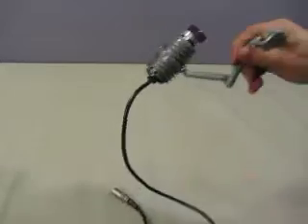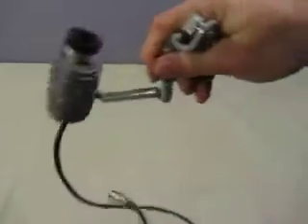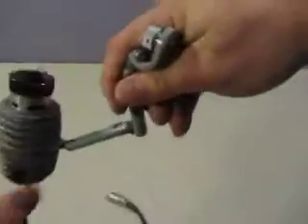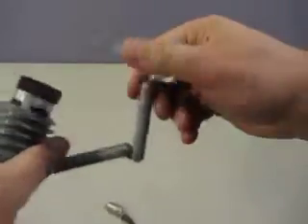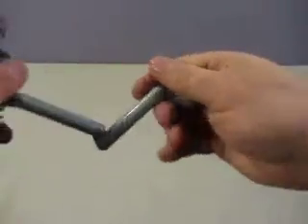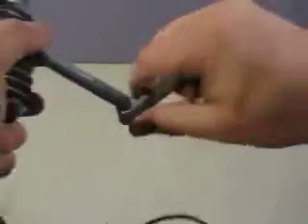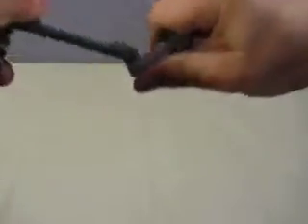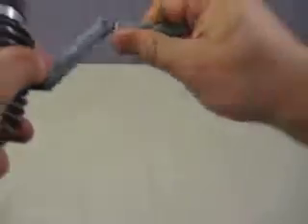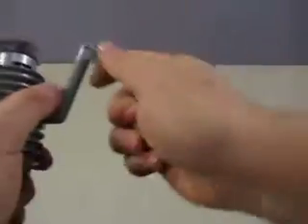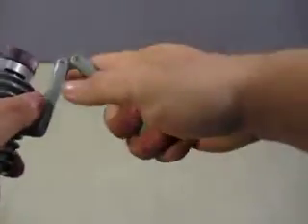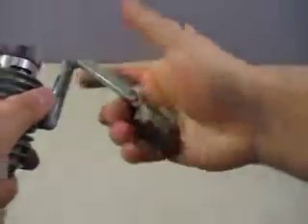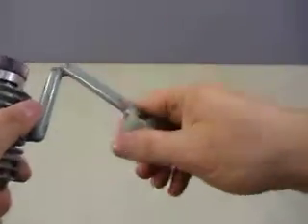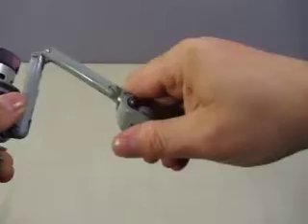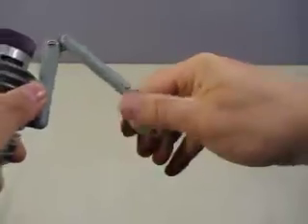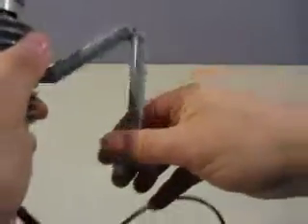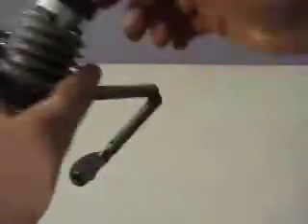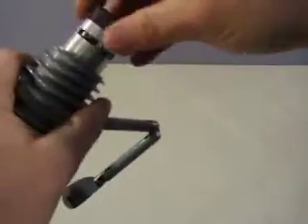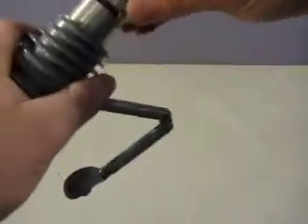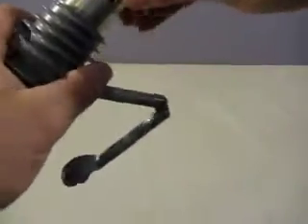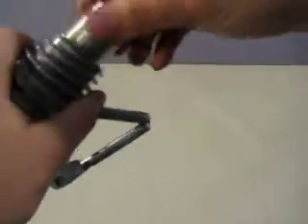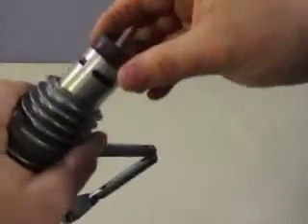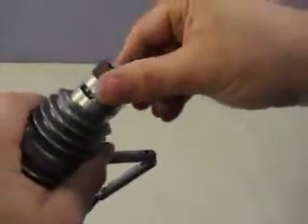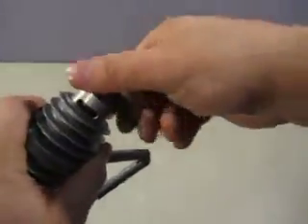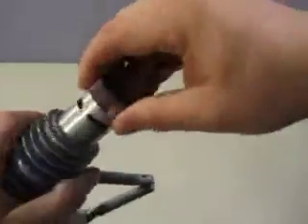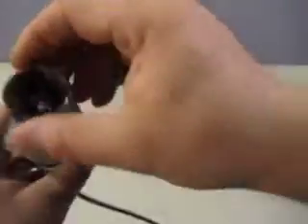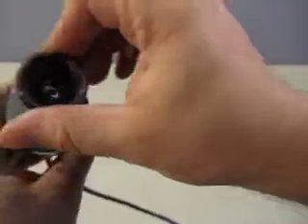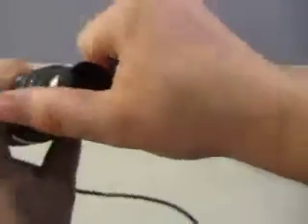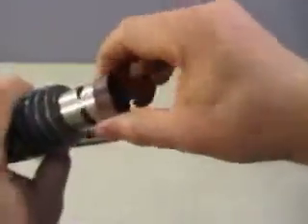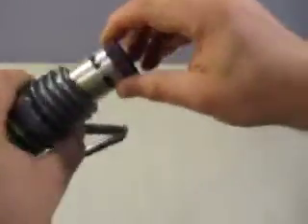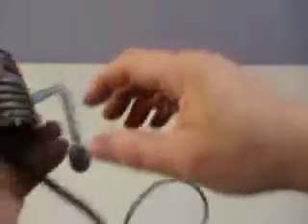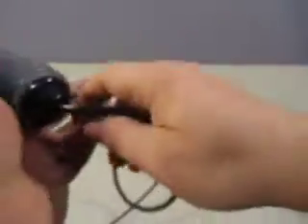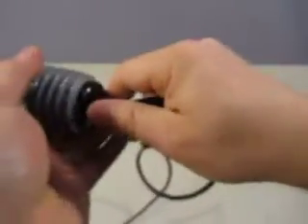It comes with a bracket. As you can see, it moves all different ways for mounting. You can actually move this also, so you can temper the light source.